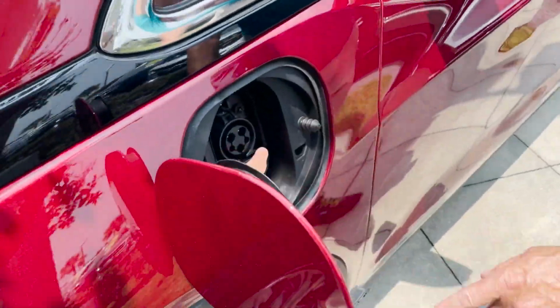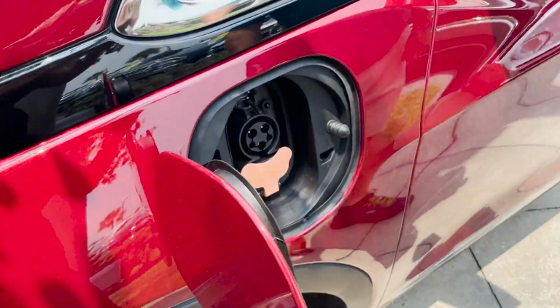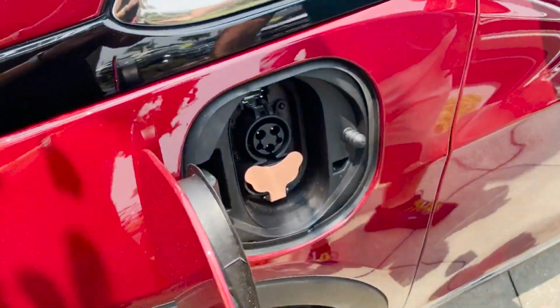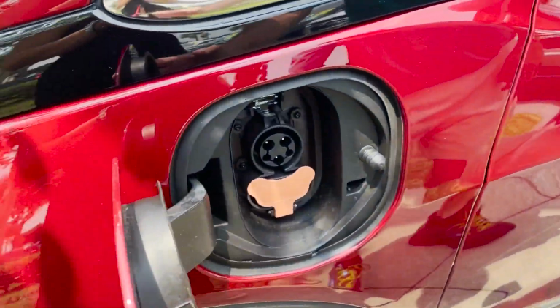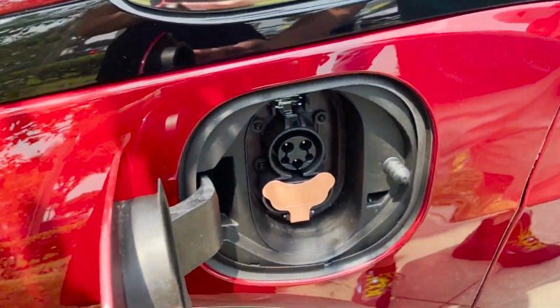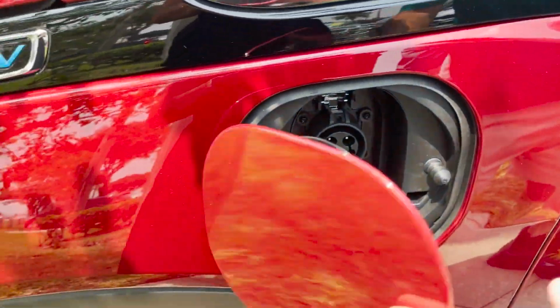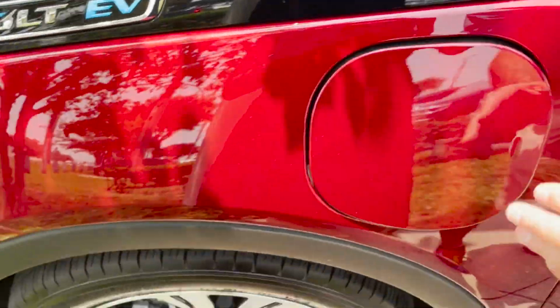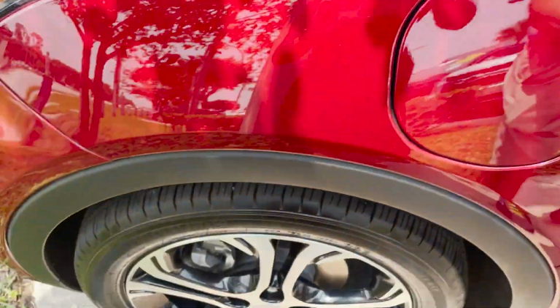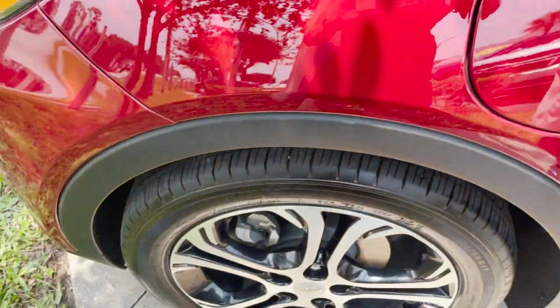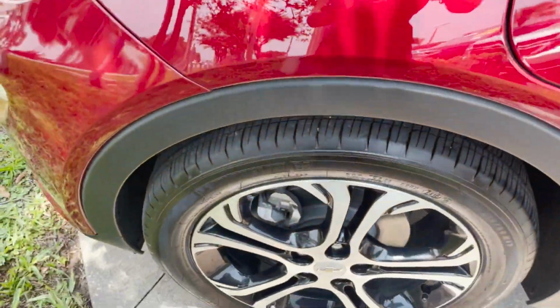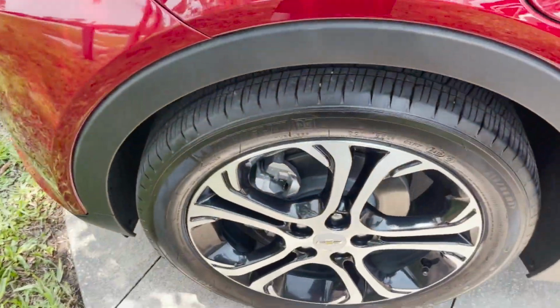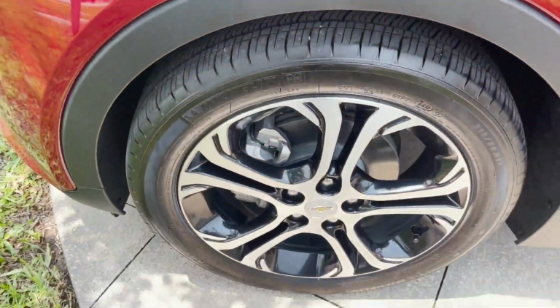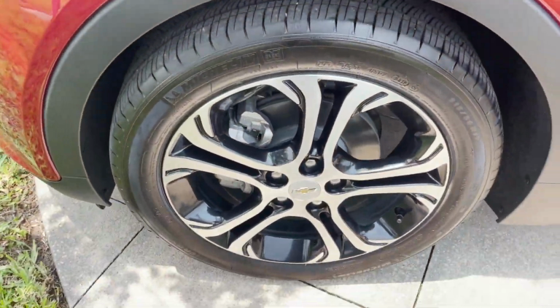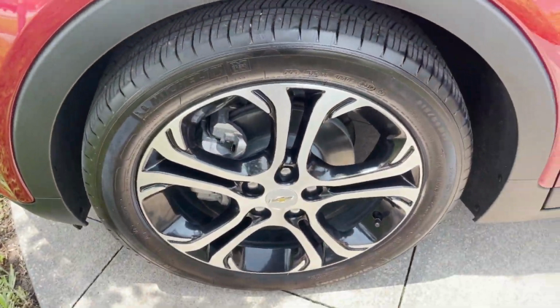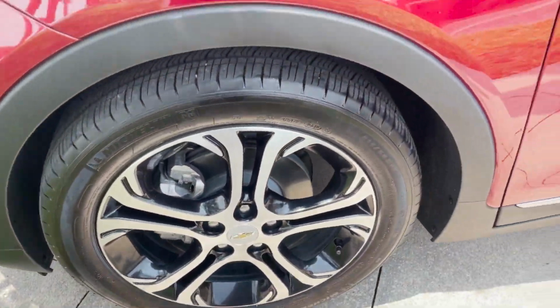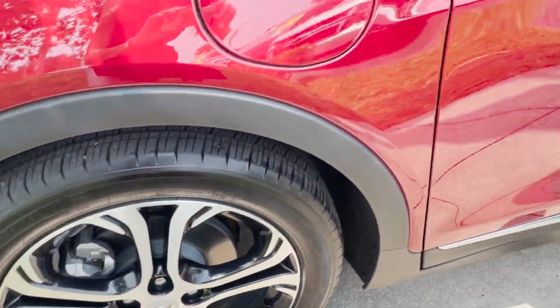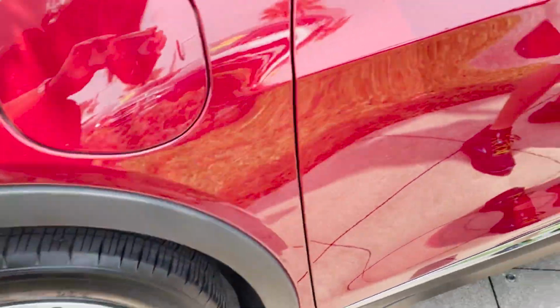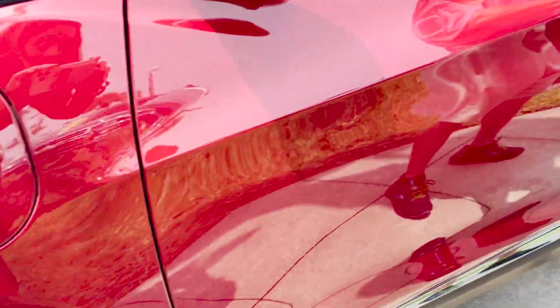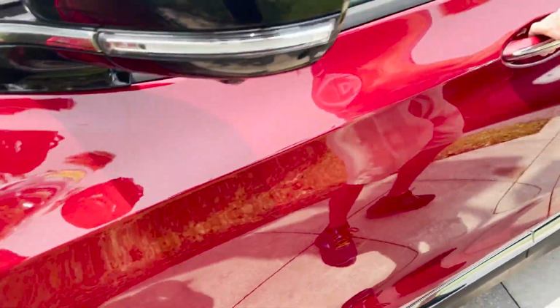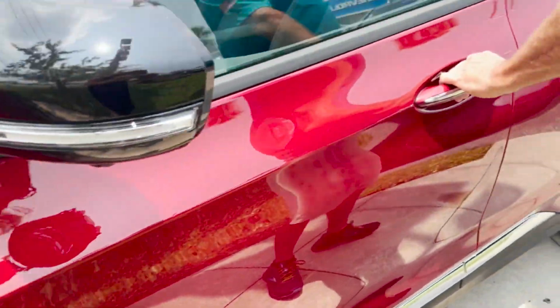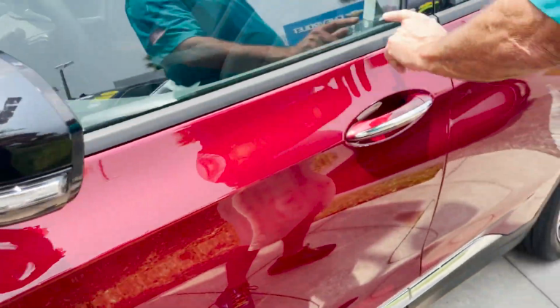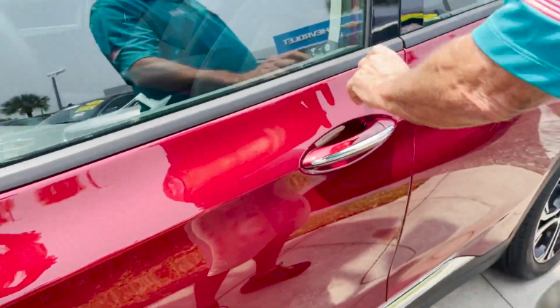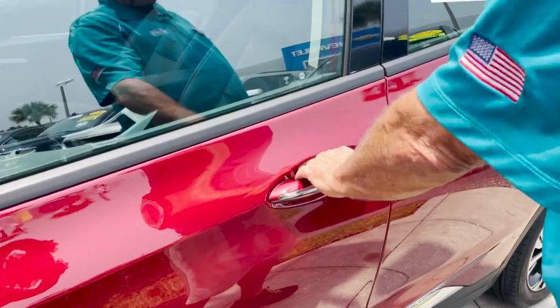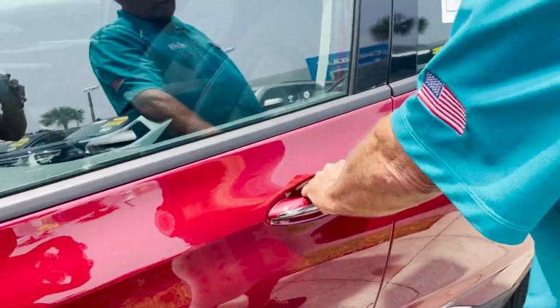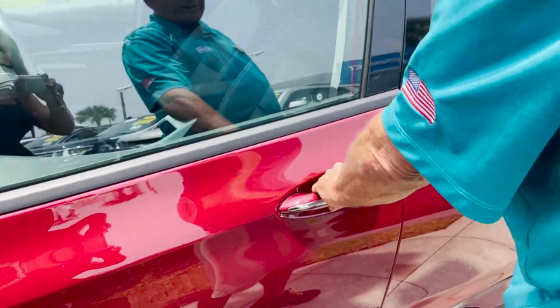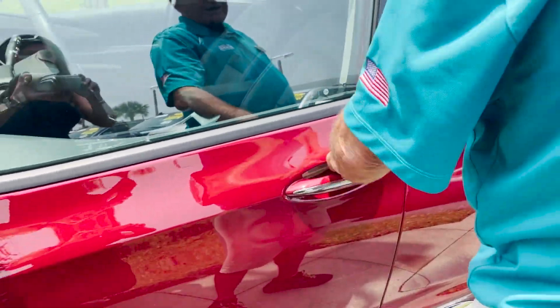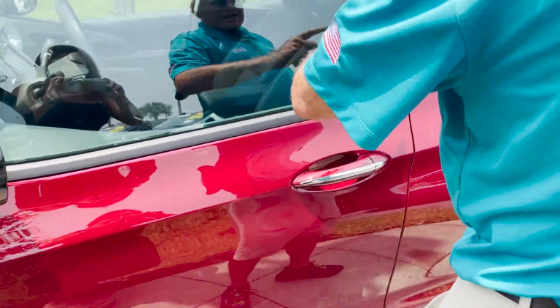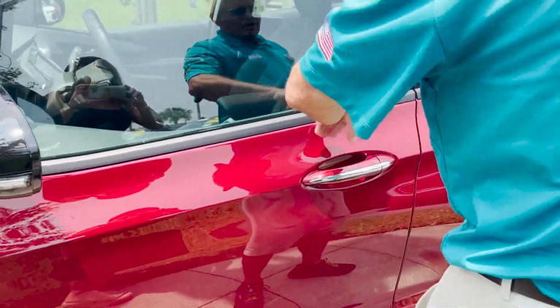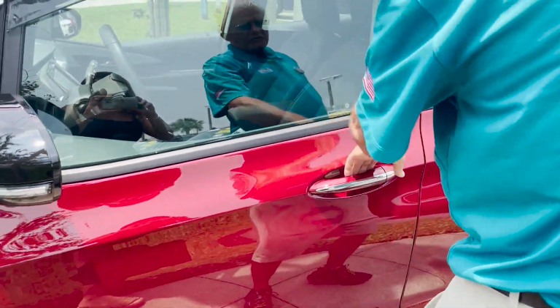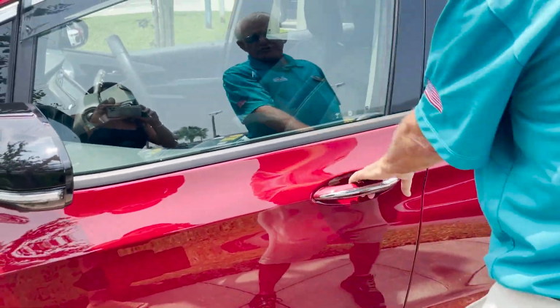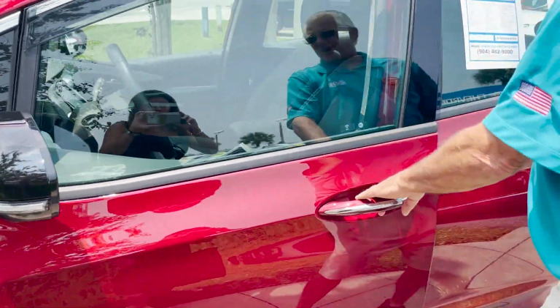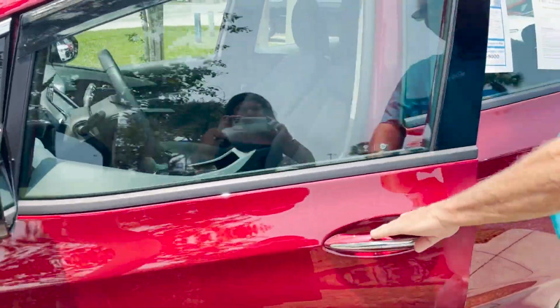Beautiful wheels and tires. You have a proximity key — you hit it one time for one door and it opens all the doors around it.